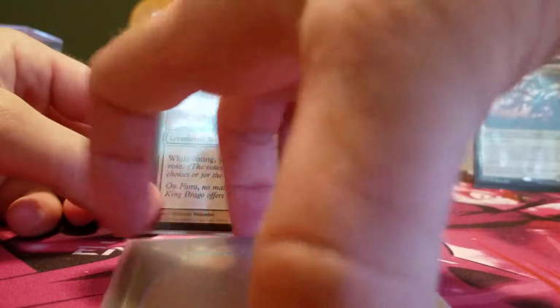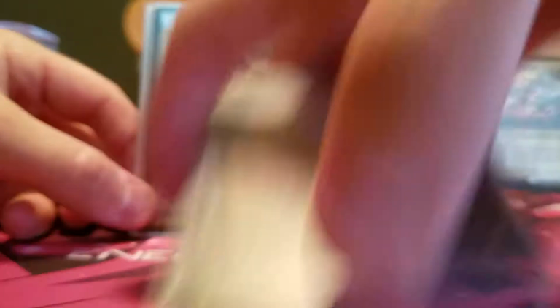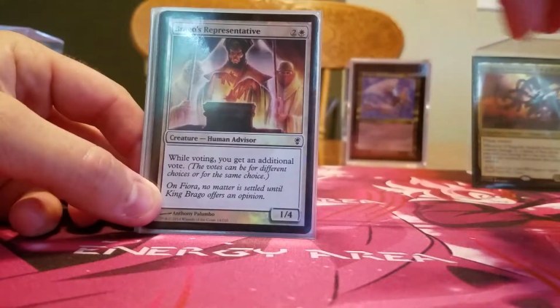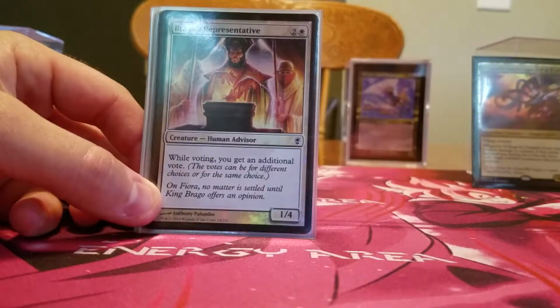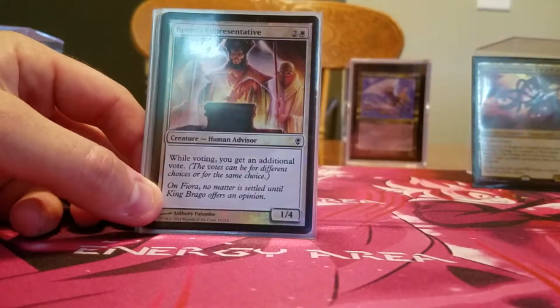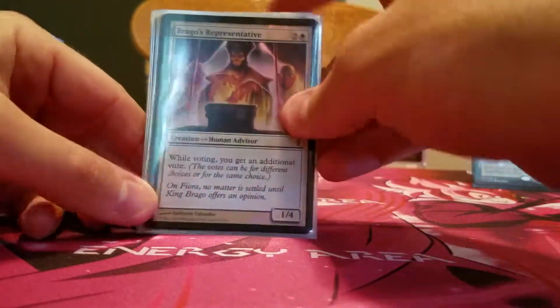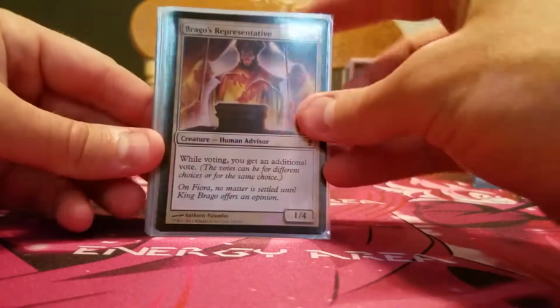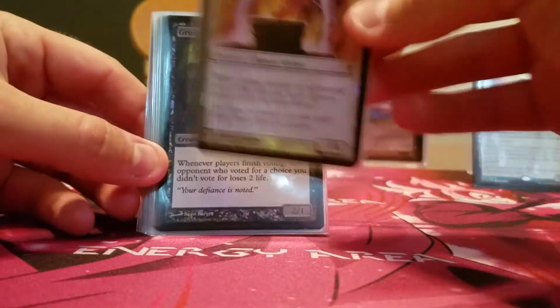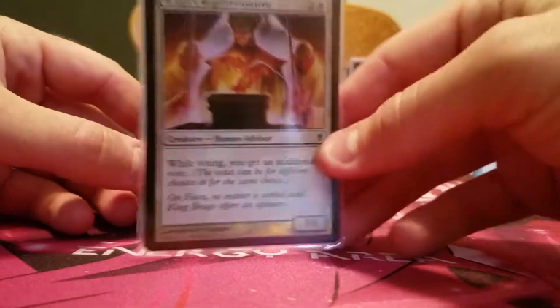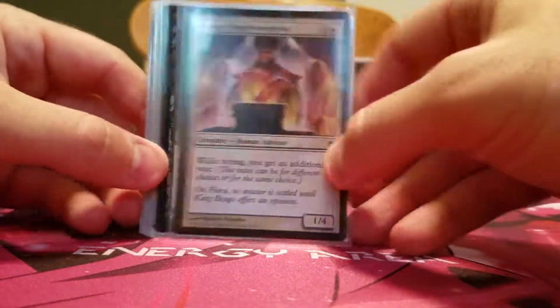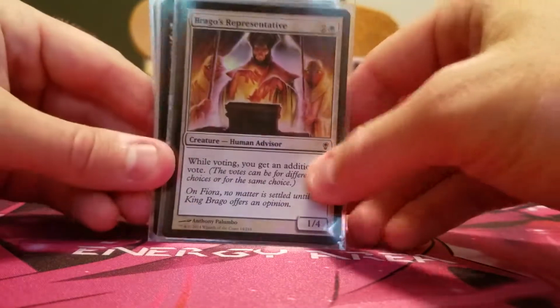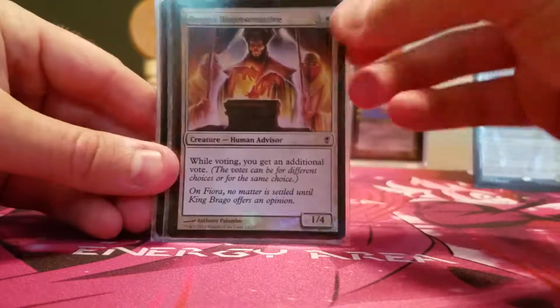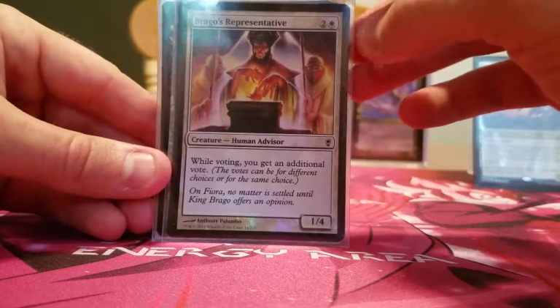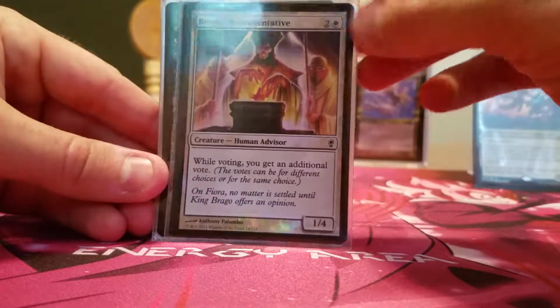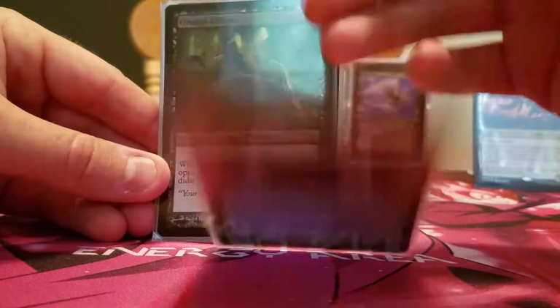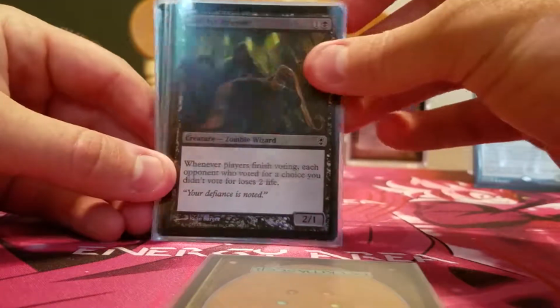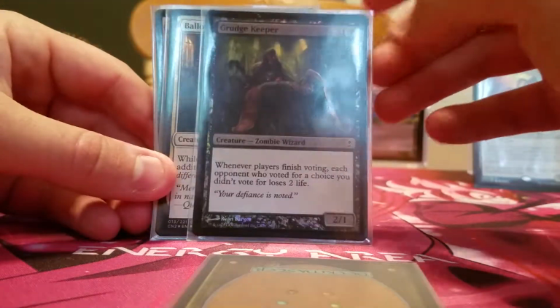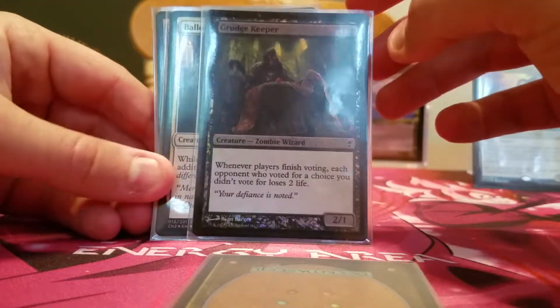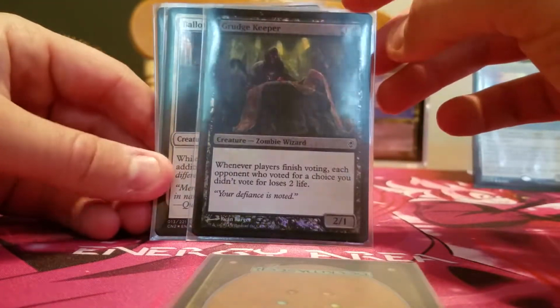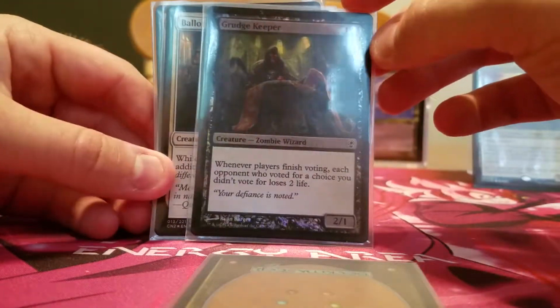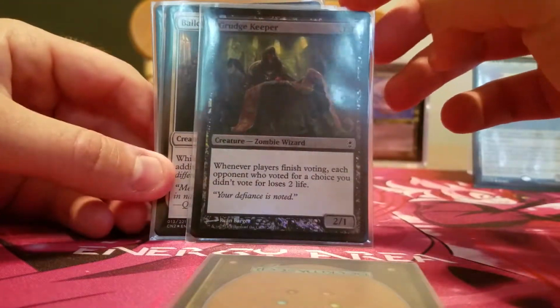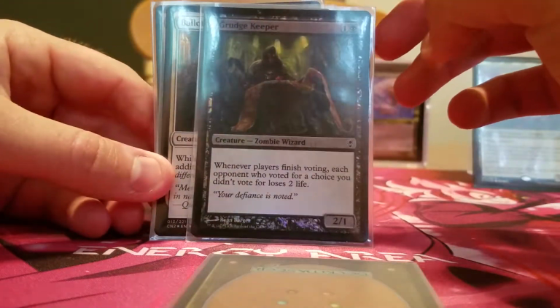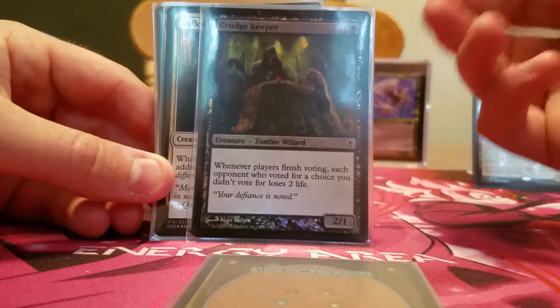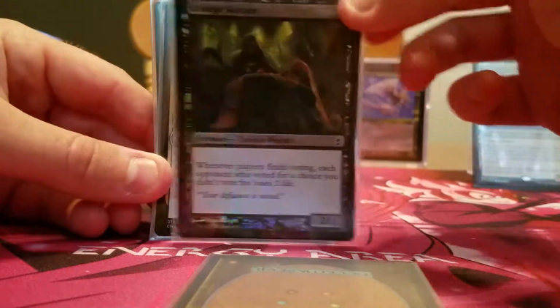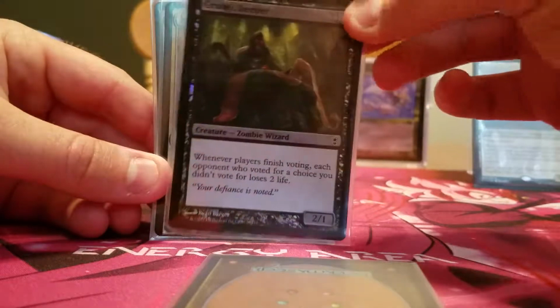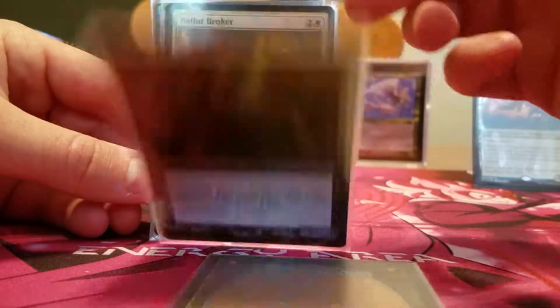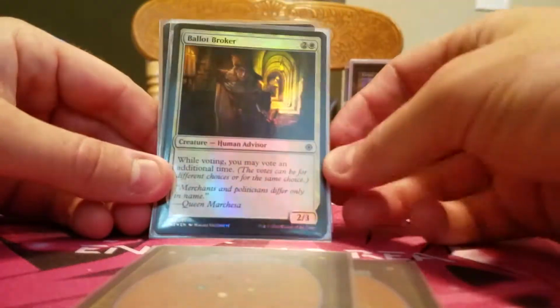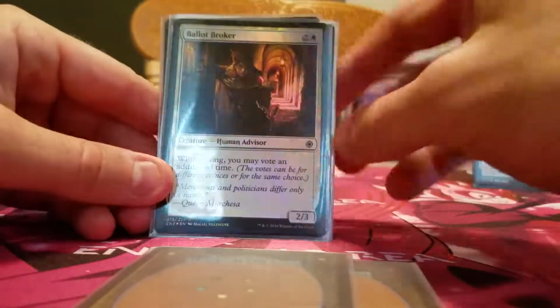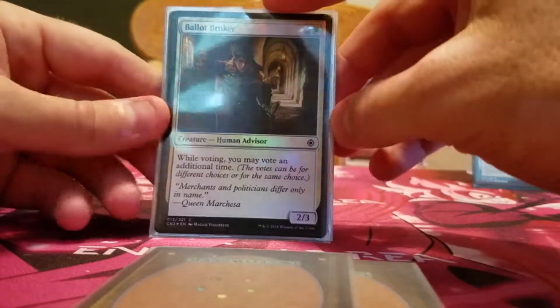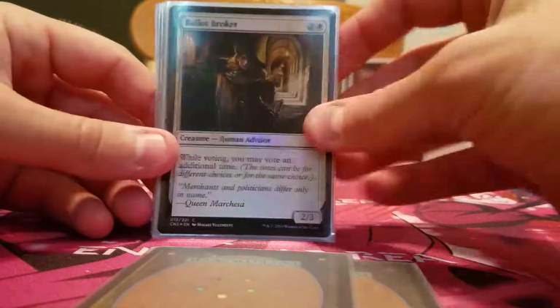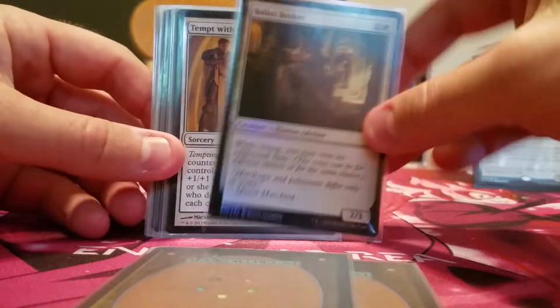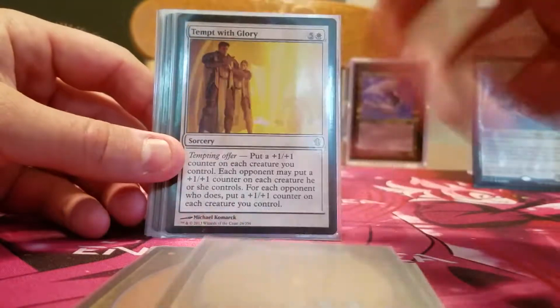Then I have some vote creatures — I have three. Brago's Representative gives me an additional vote. Grudge Keeper means people who vote against me lose life. And Ballot Broker gives me an additional vote as well.